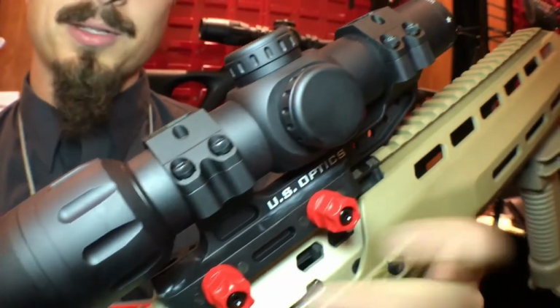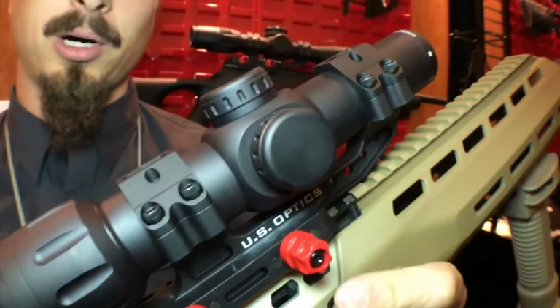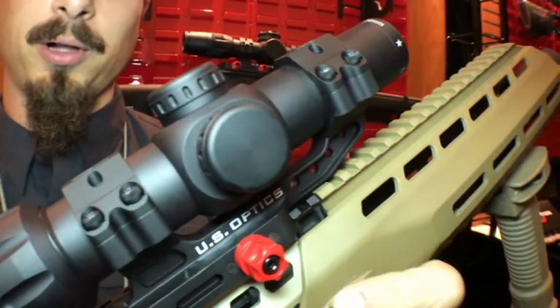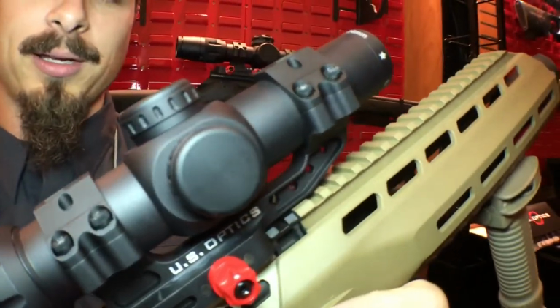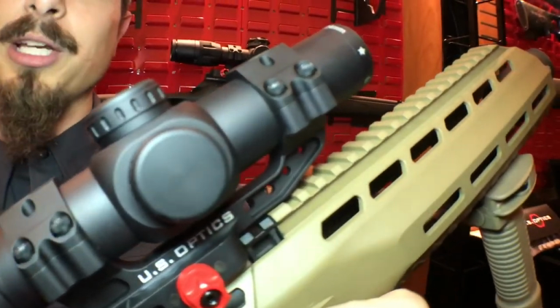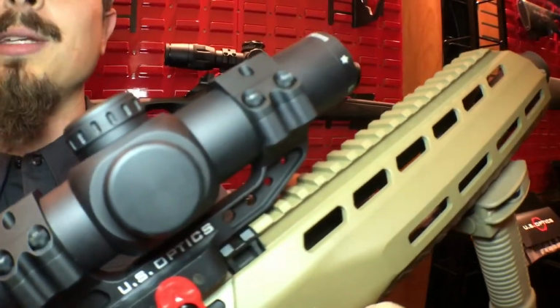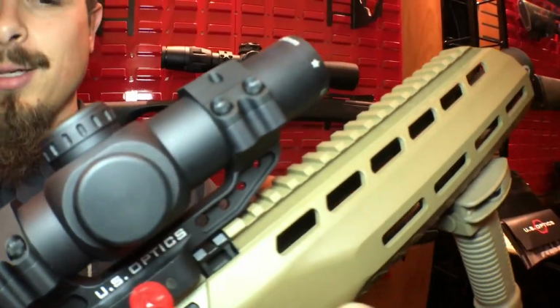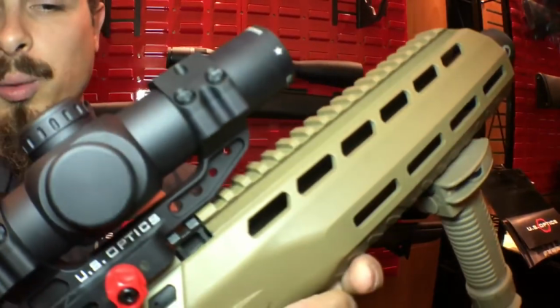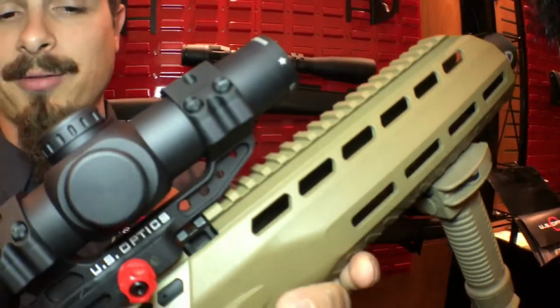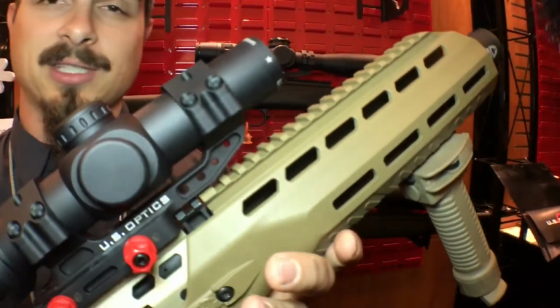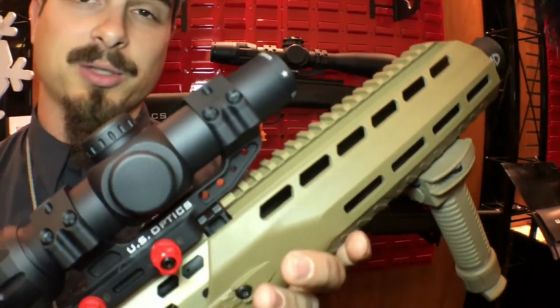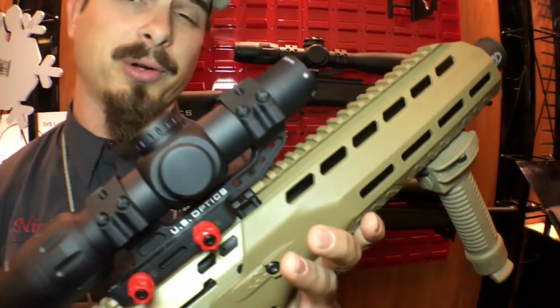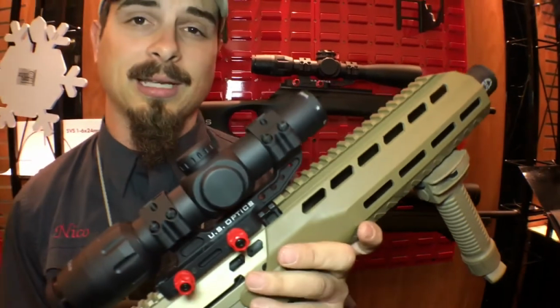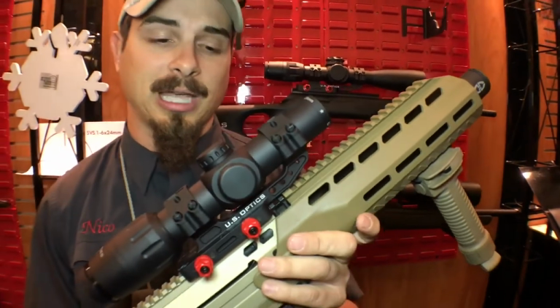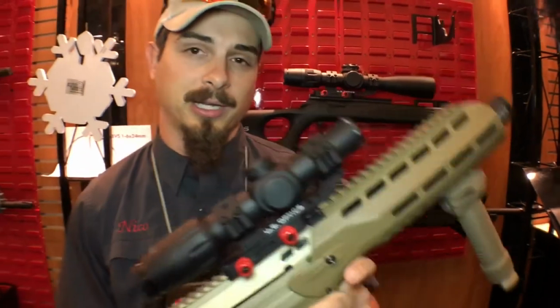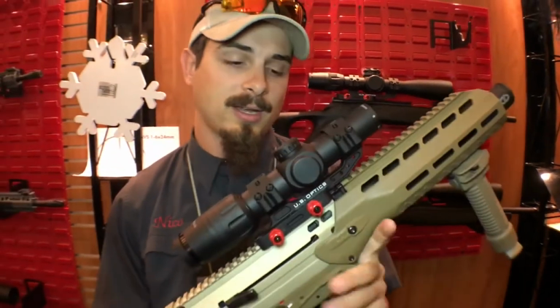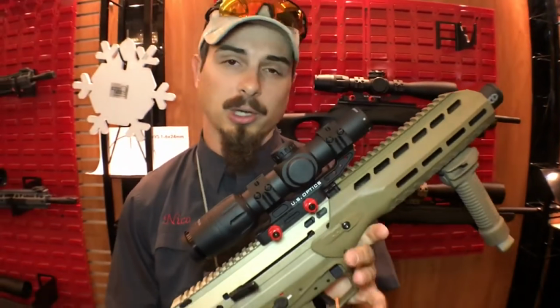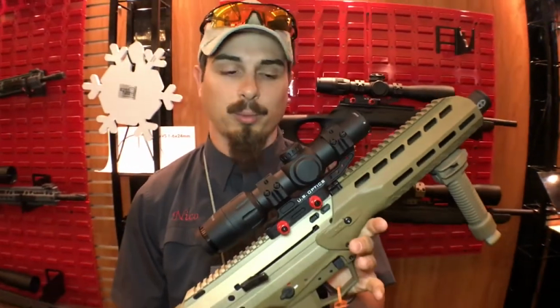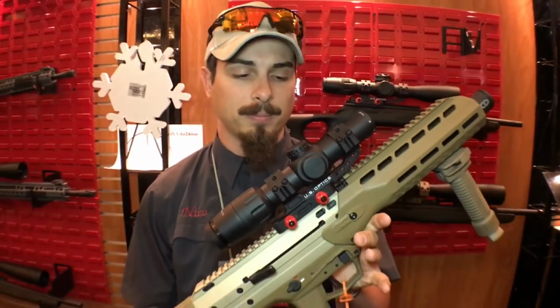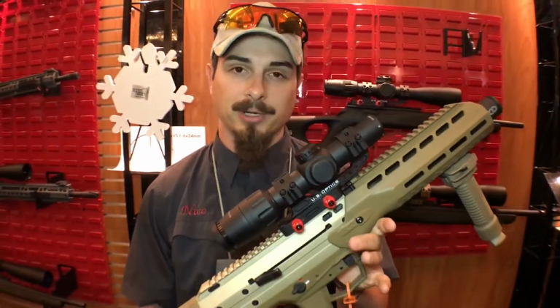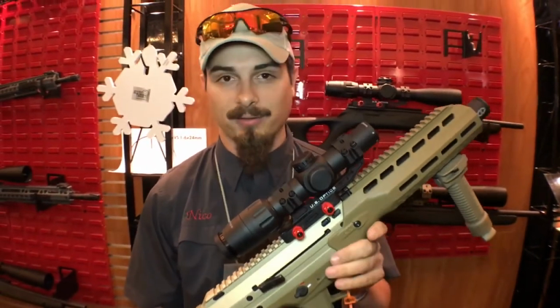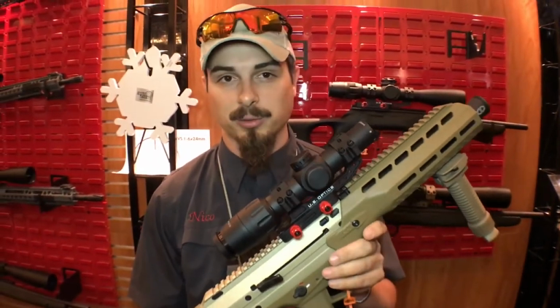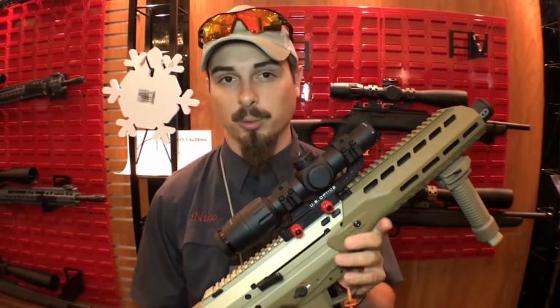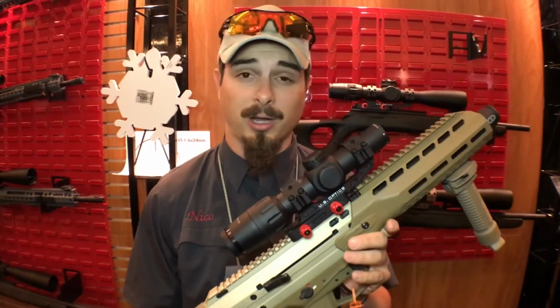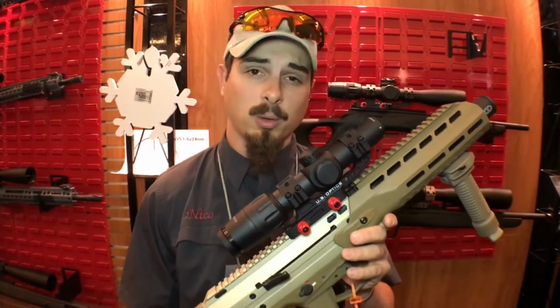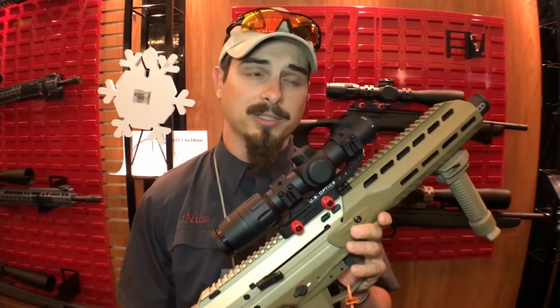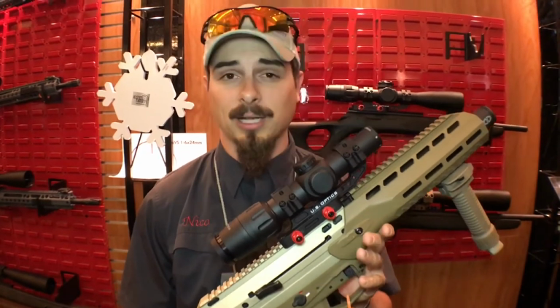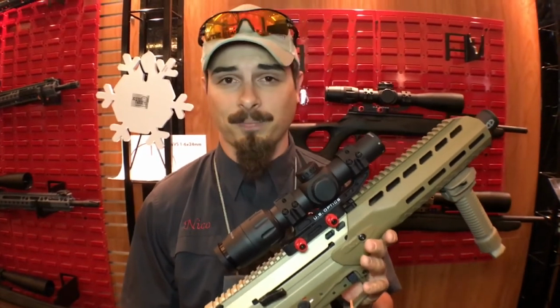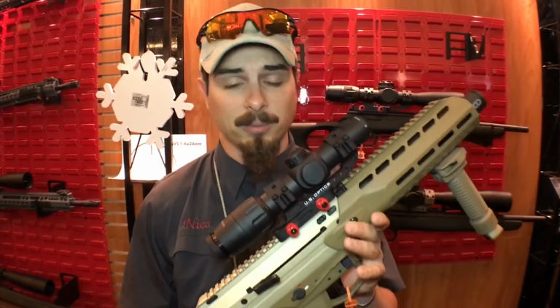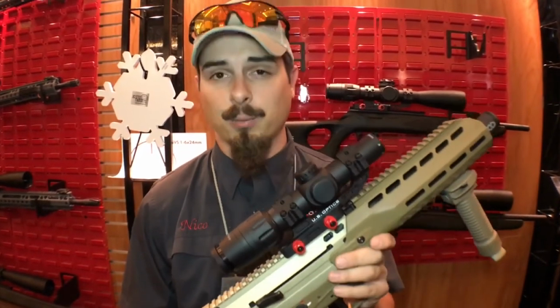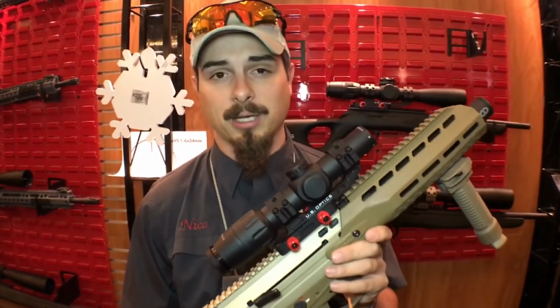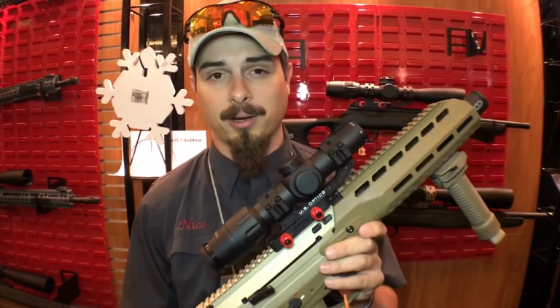It's got multiple illumination red dot settings. We have three night vision capable settings, and then we go up with a memory saving function as well. So when you turn it off, whatever setting you left it on, it'll be the same one when you kick it back on.